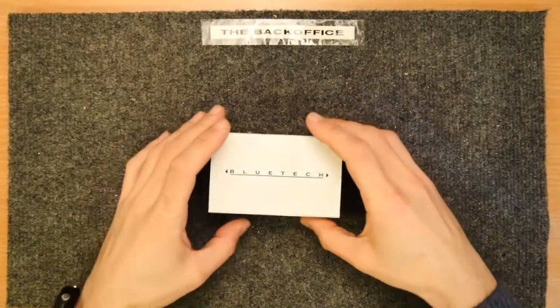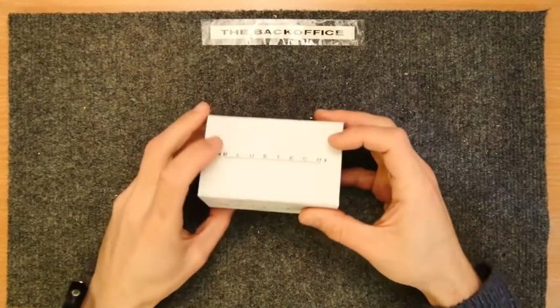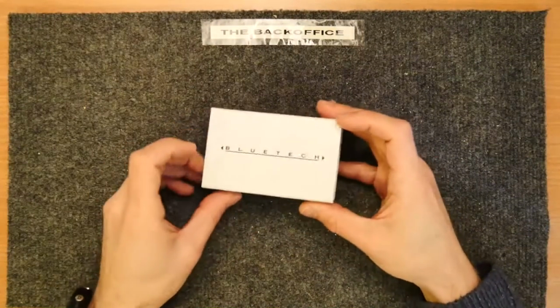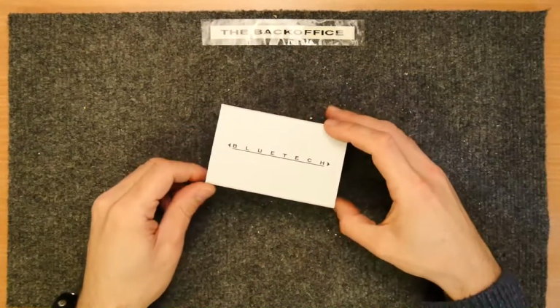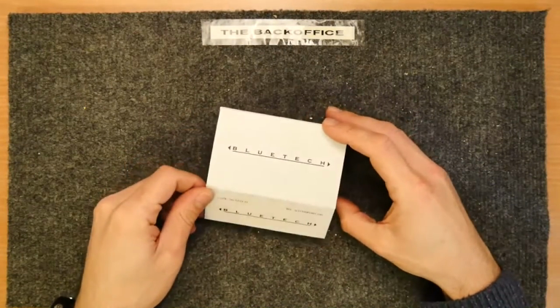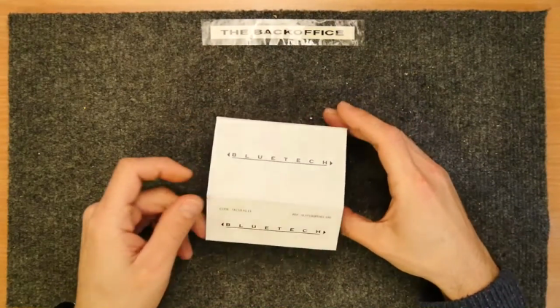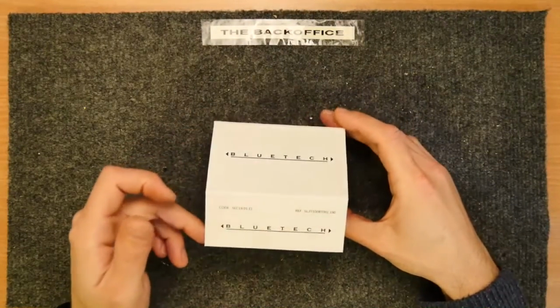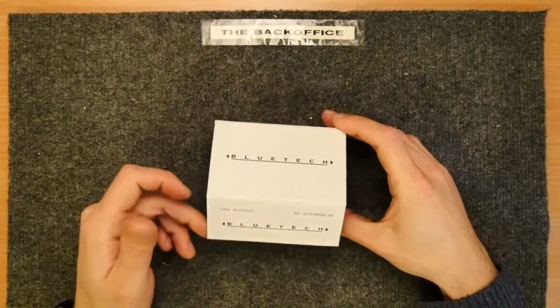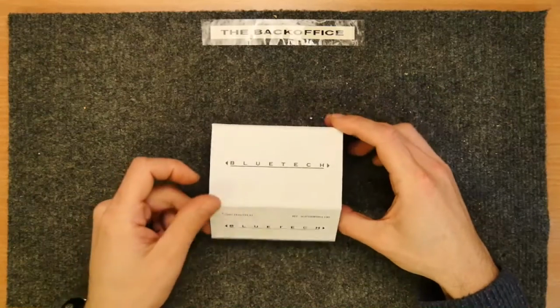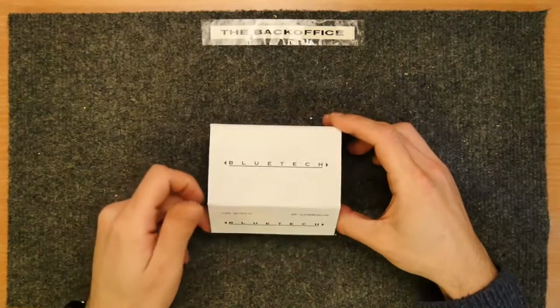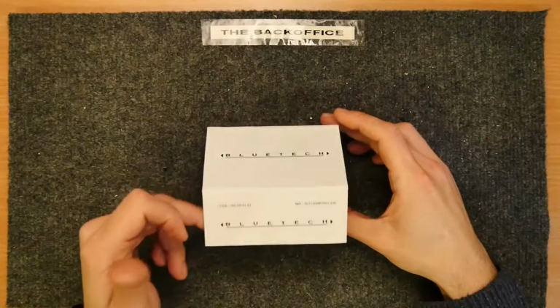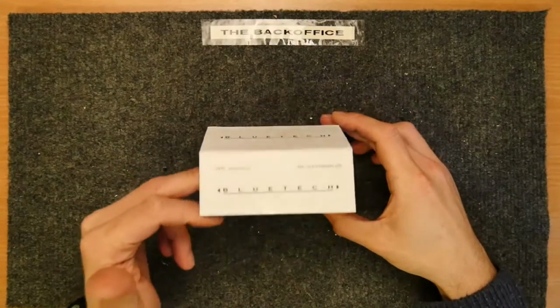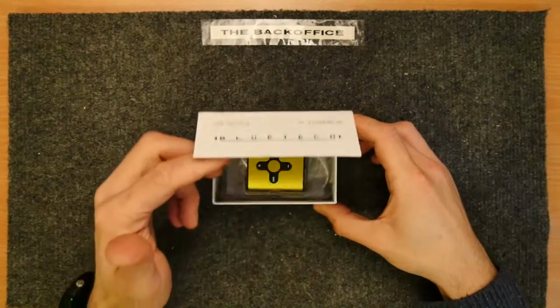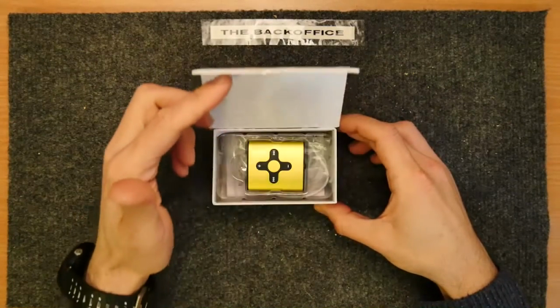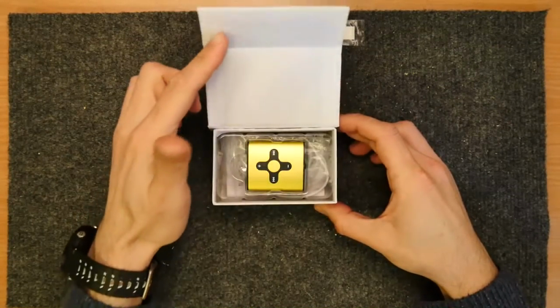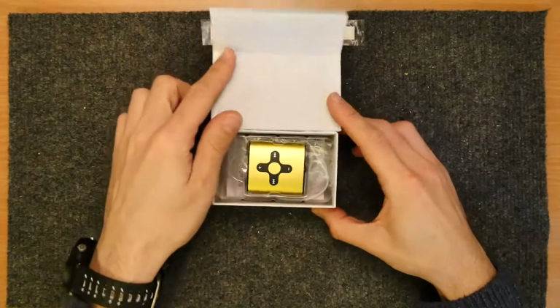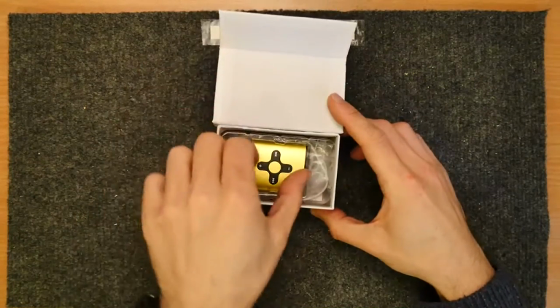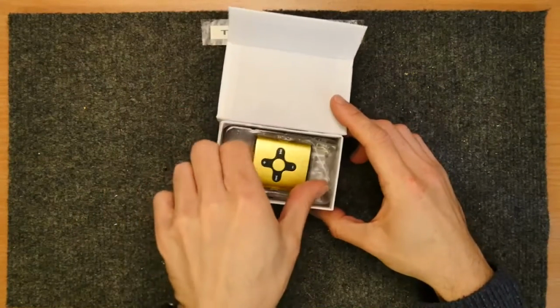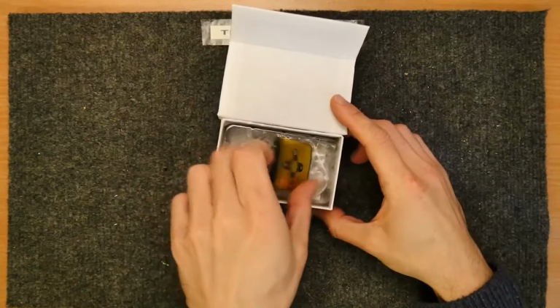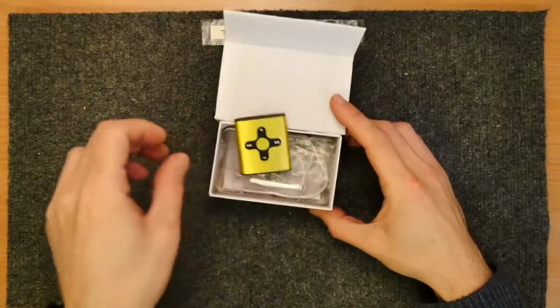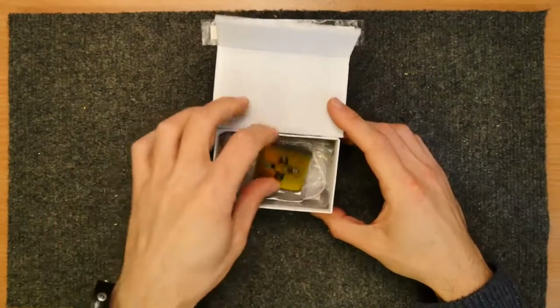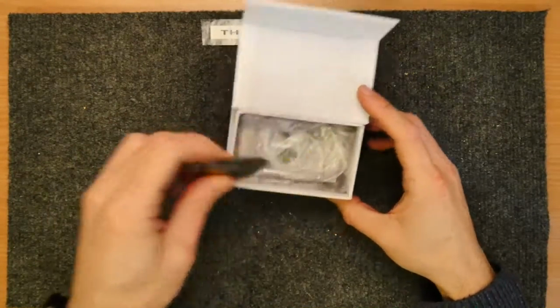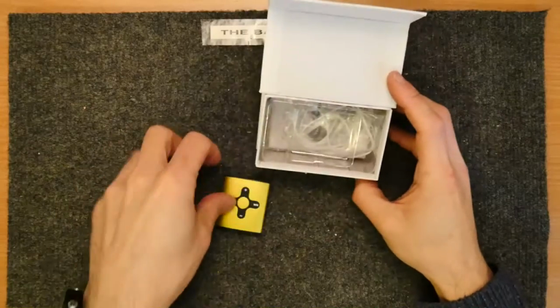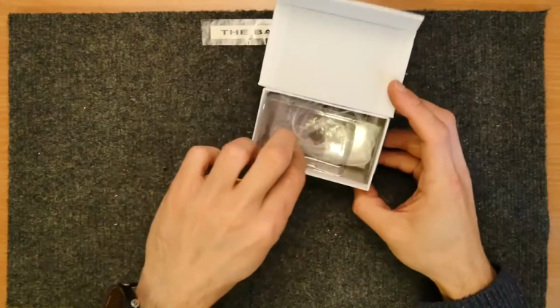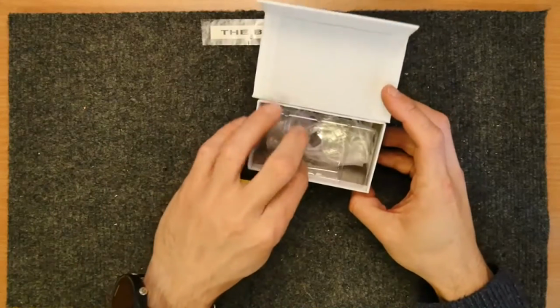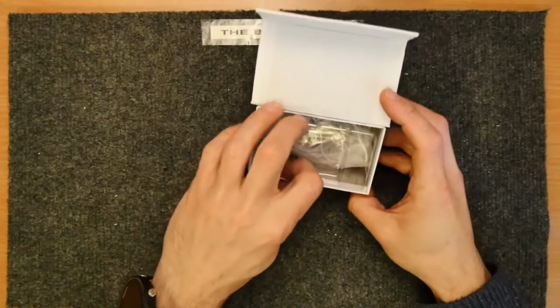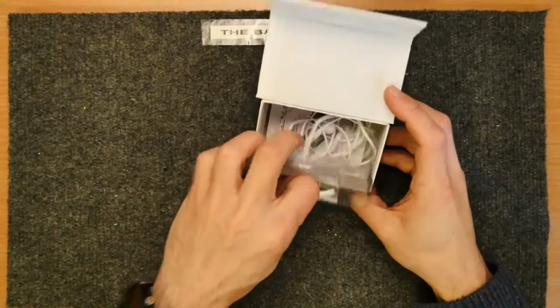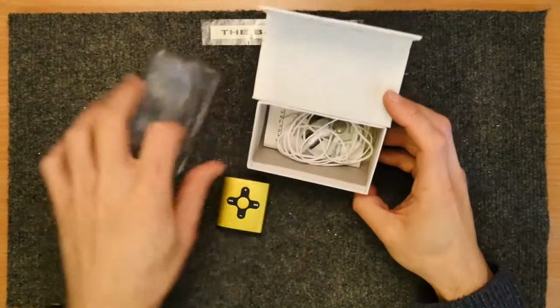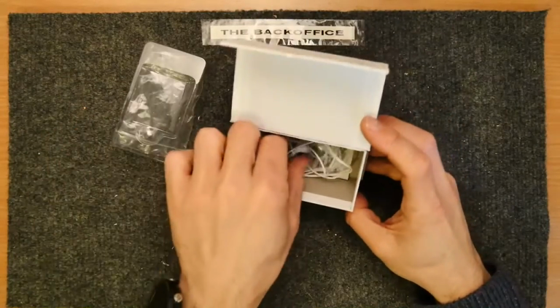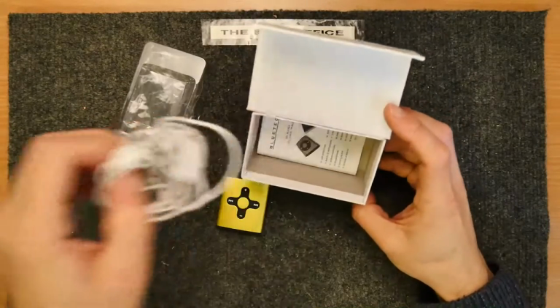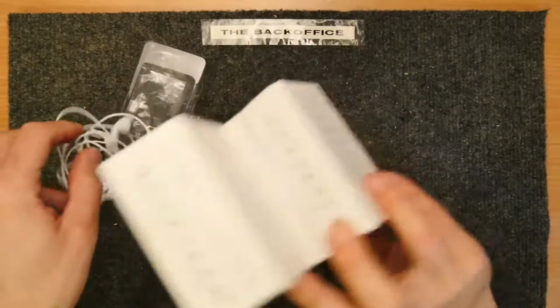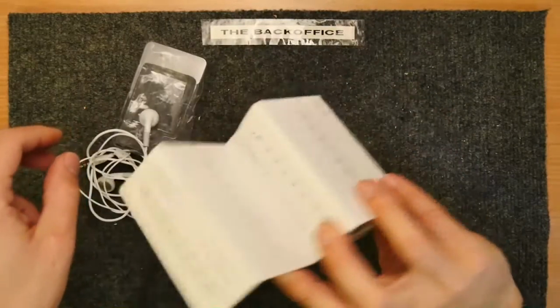Today we have a Bluetech. What could a Bluetech be? Of course, it's a clone. It's a clone of an iPod — an iPod Nano.